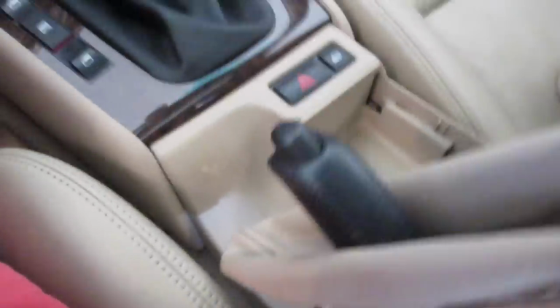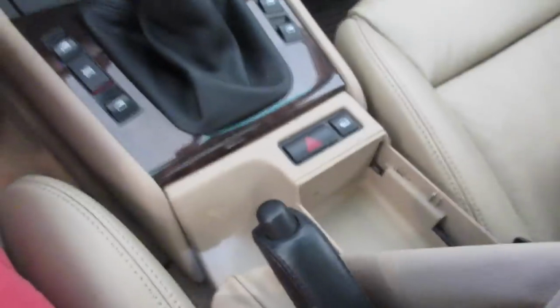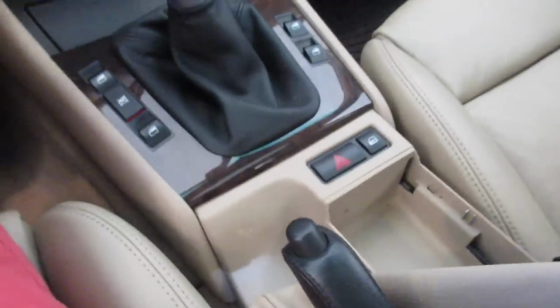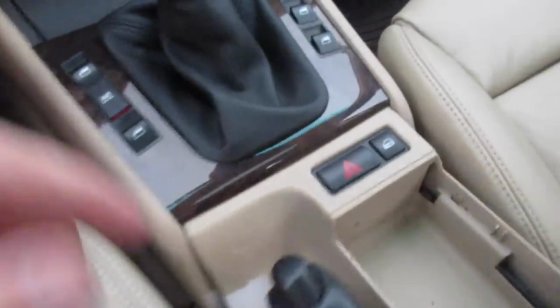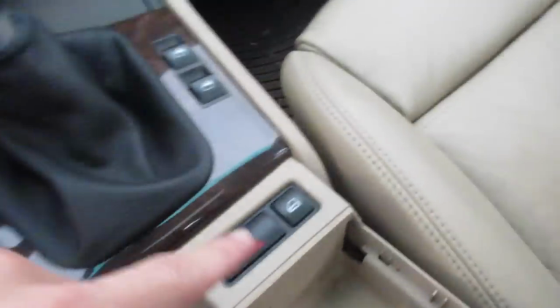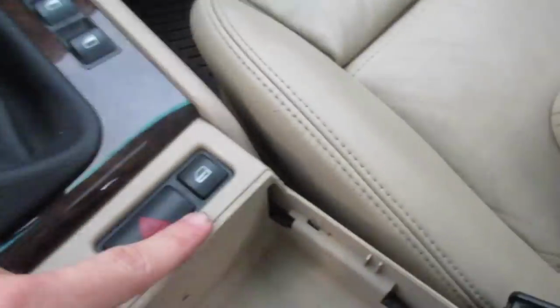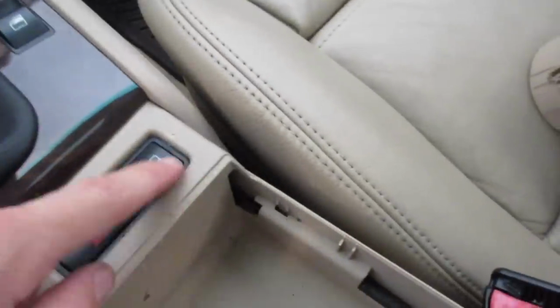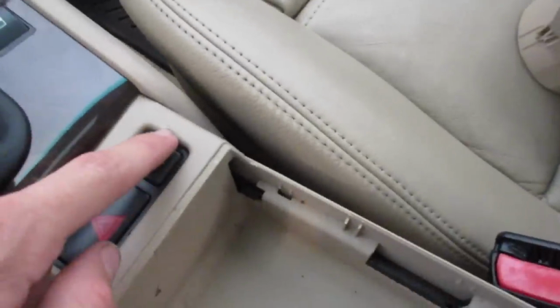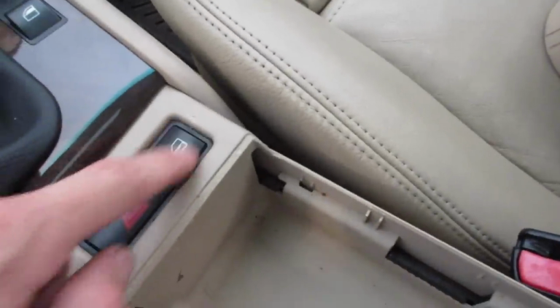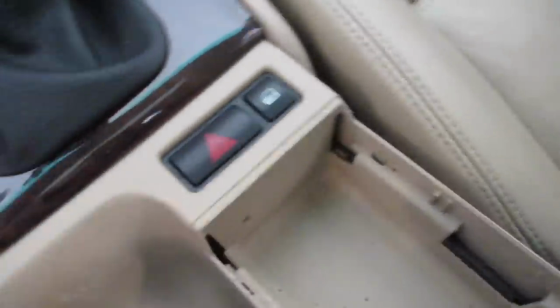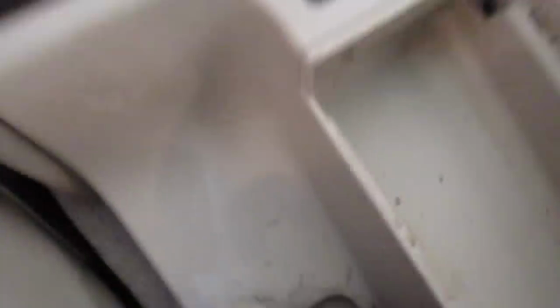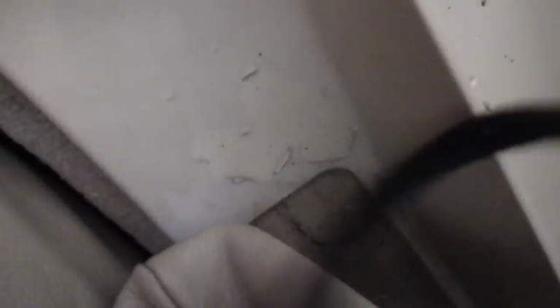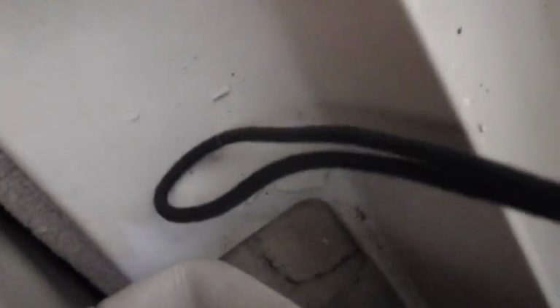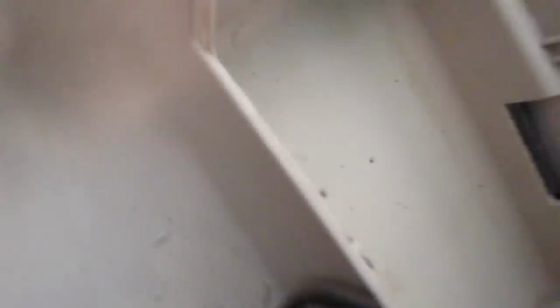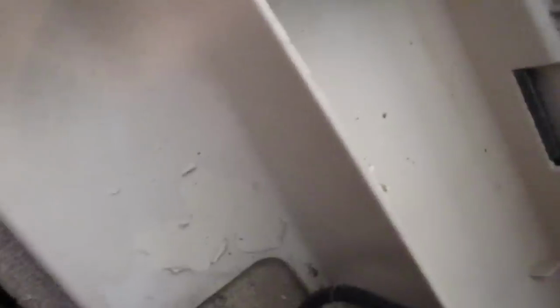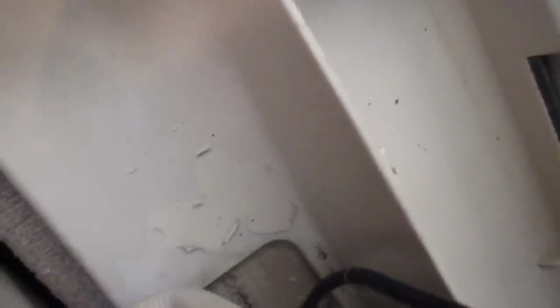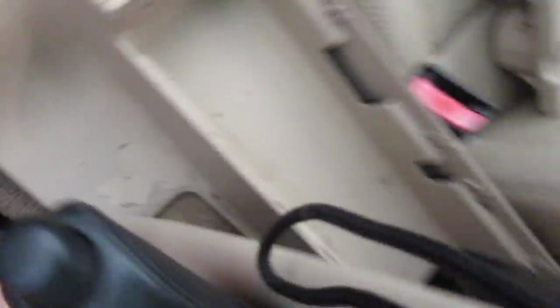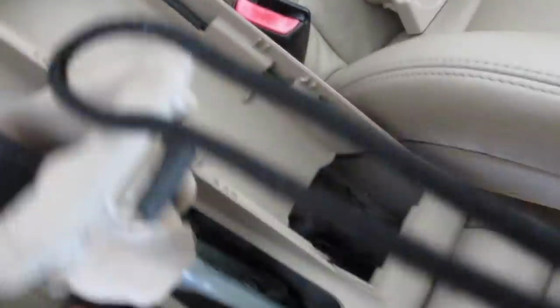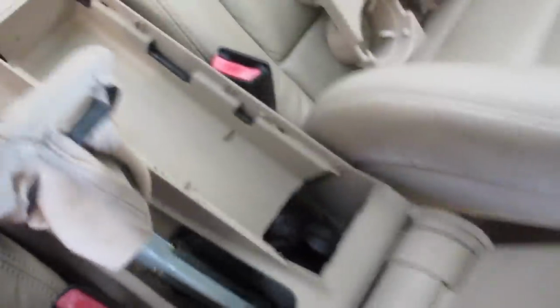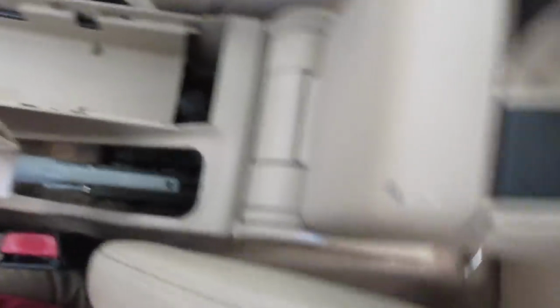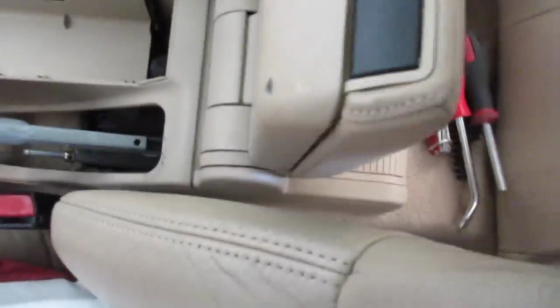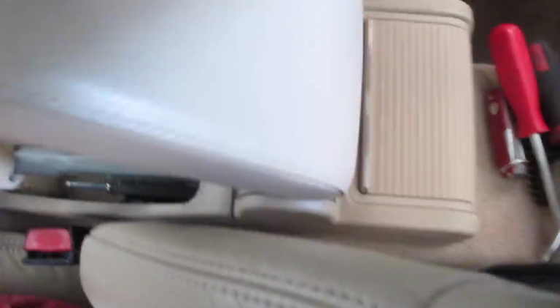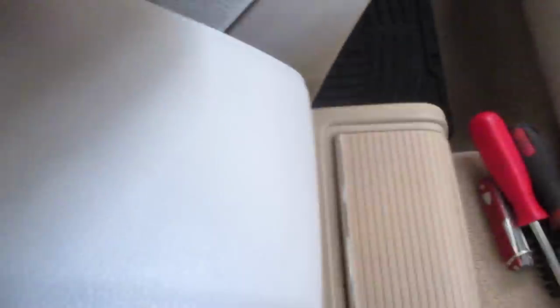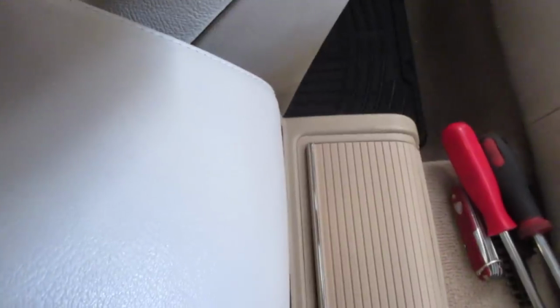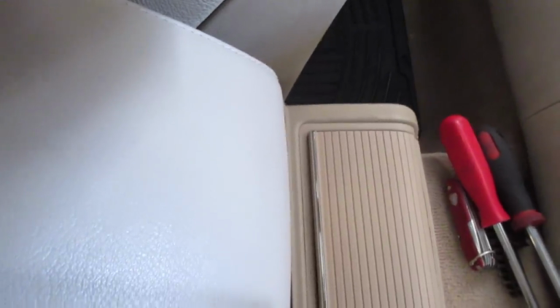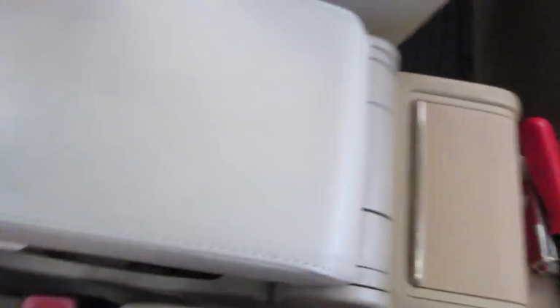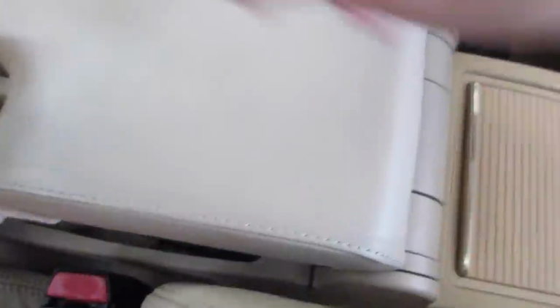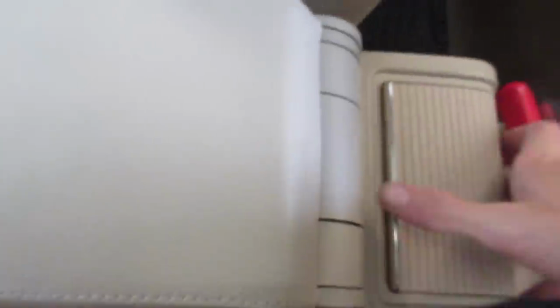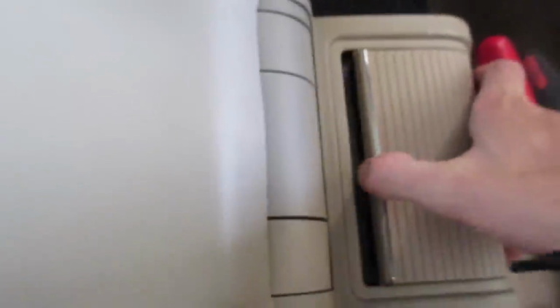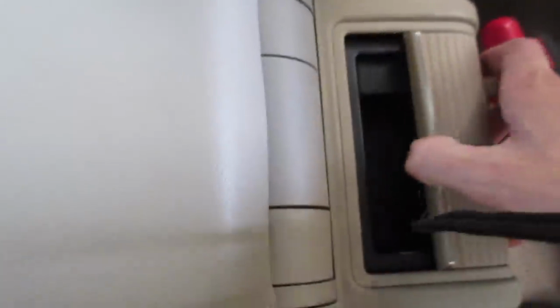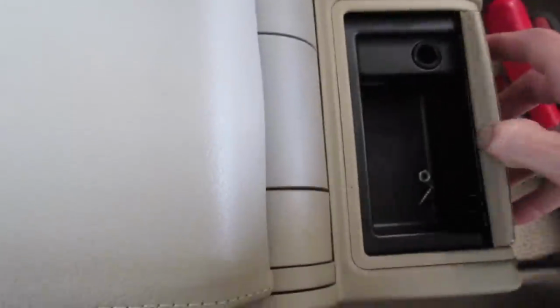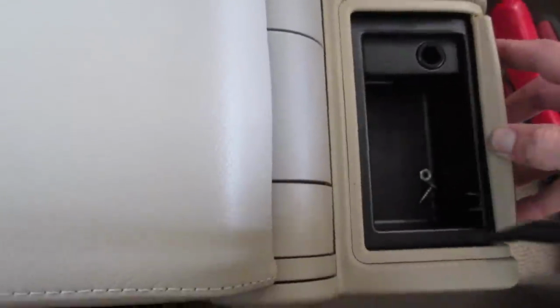My reasons for replacing the center console: it's just dirty, it's chipped up, it's peeling pretty badly right there, which I don't like. Same deal in the back. I've also replaced these cup holders here.